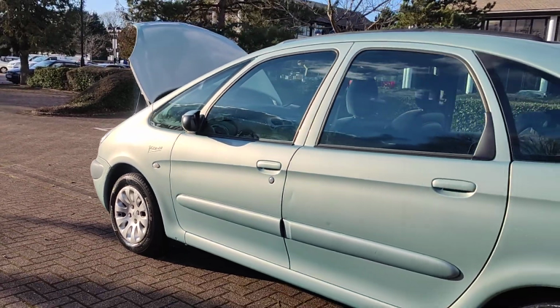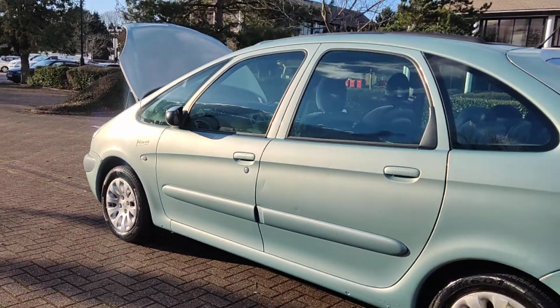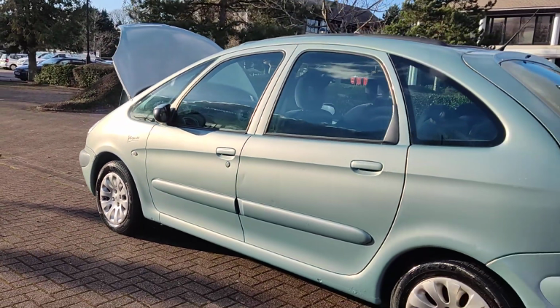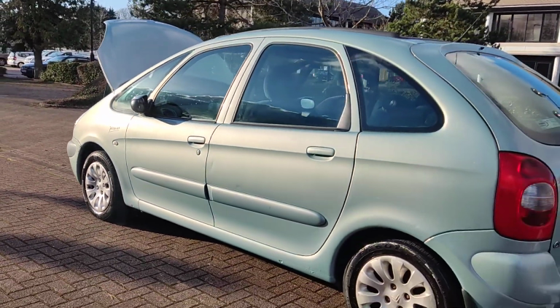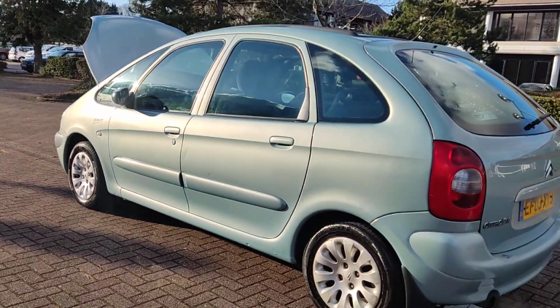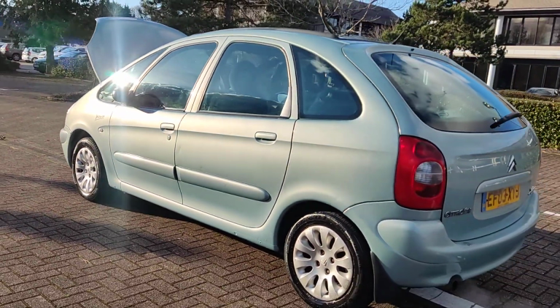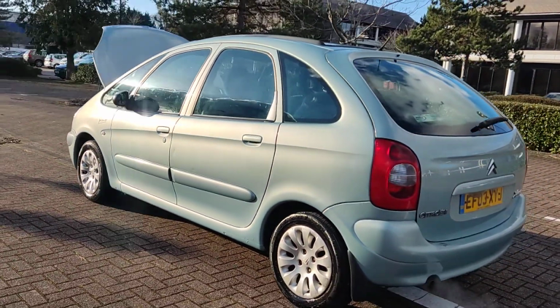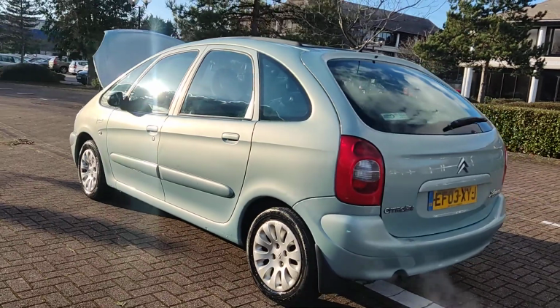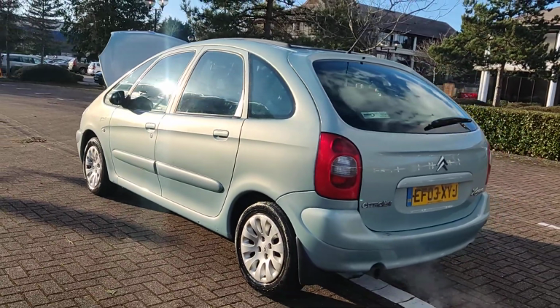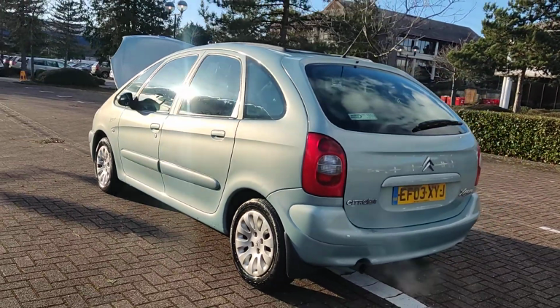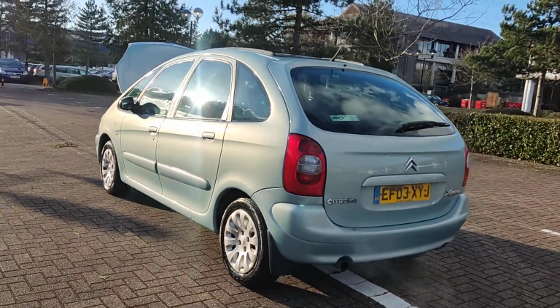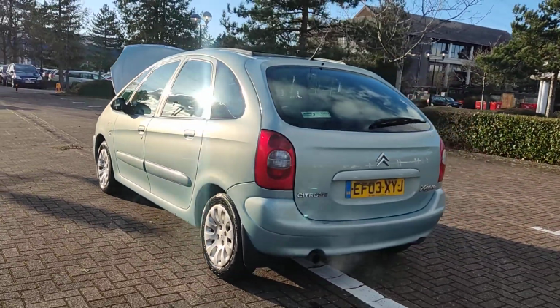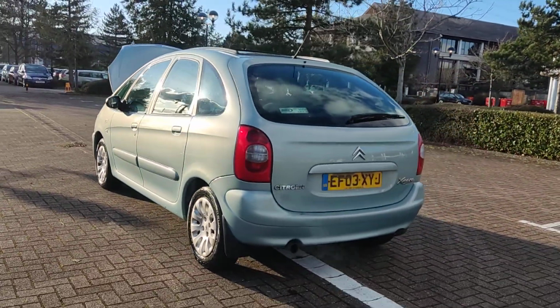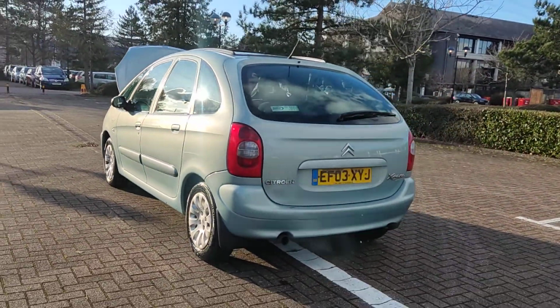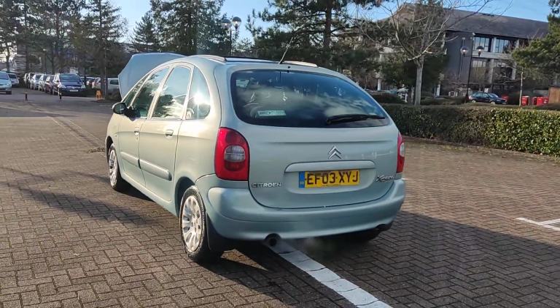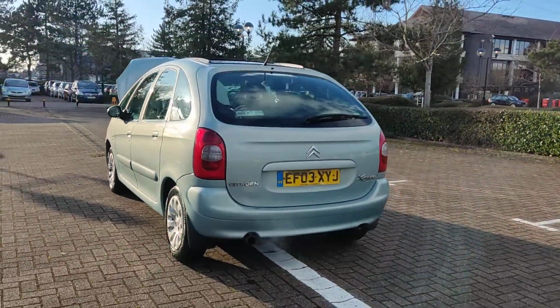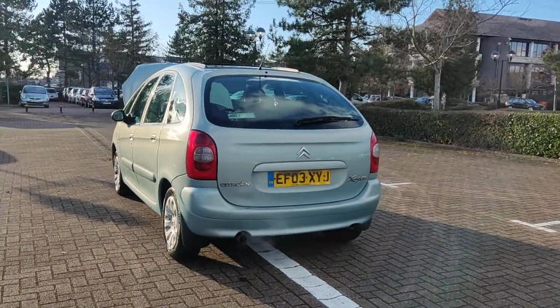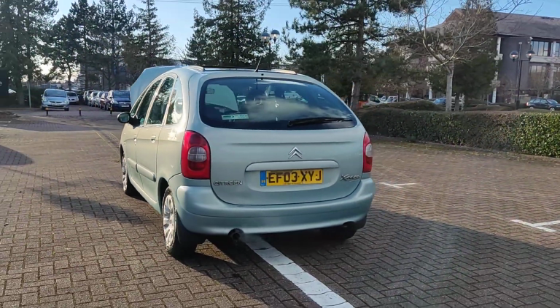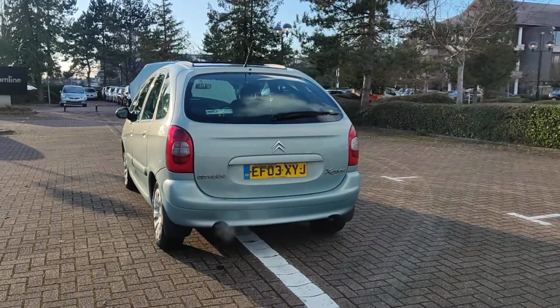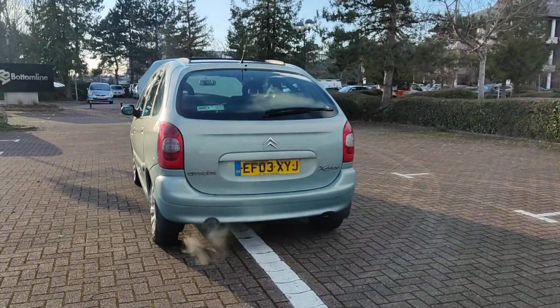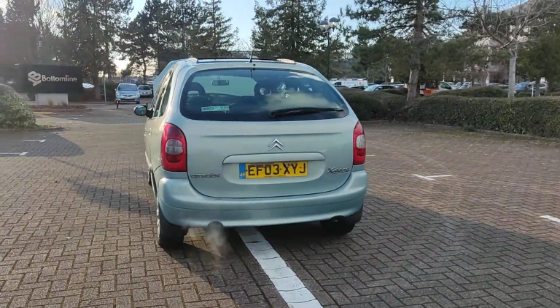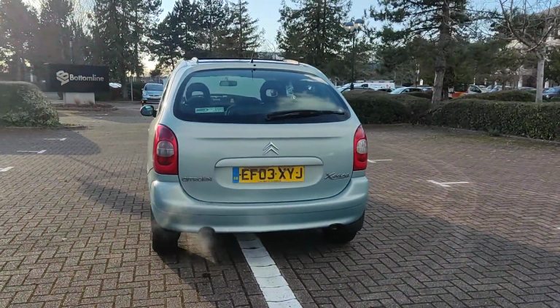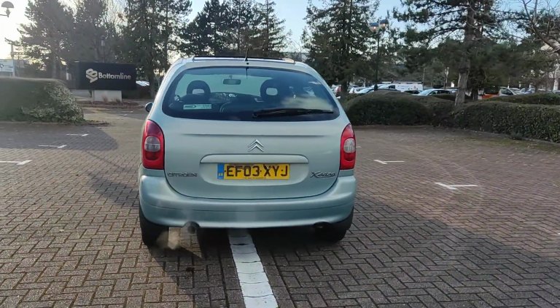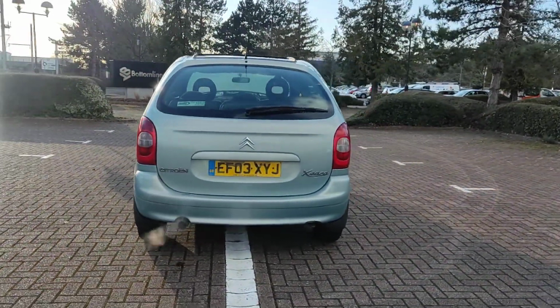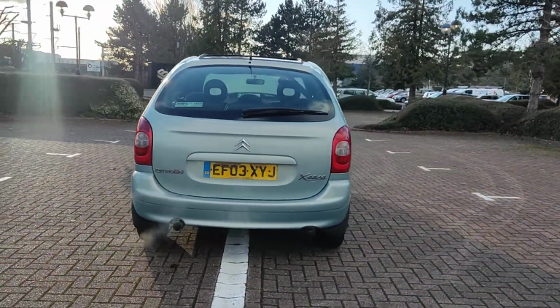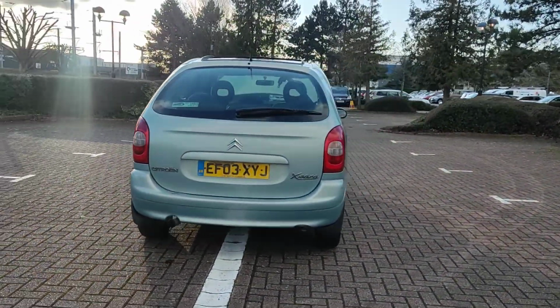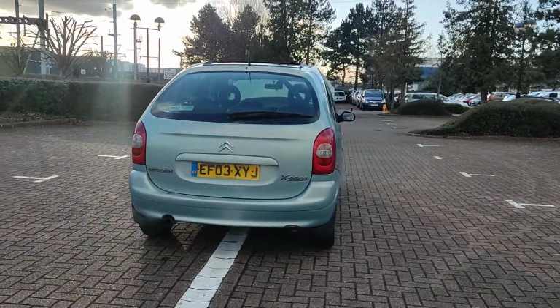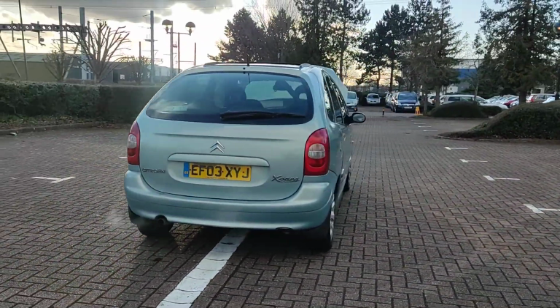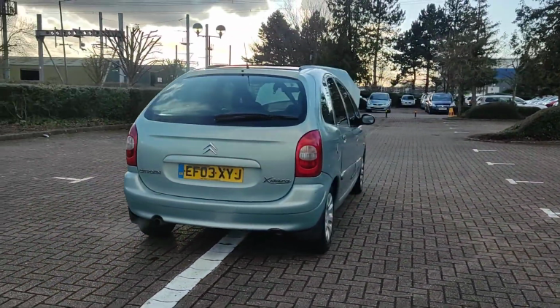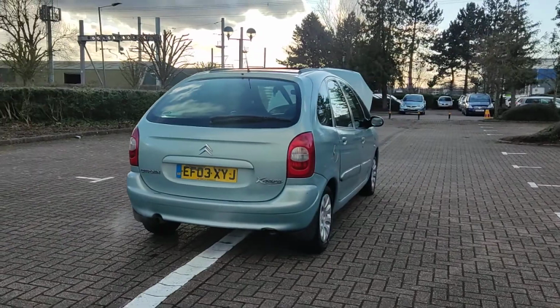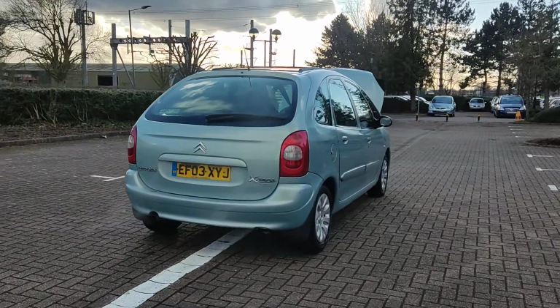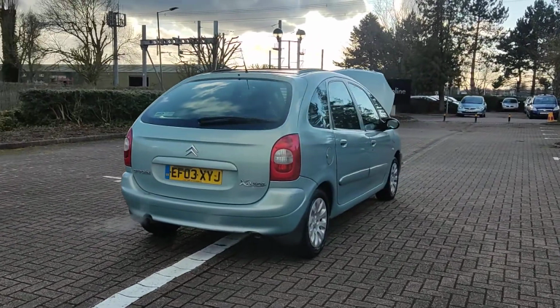Not the best bodywork, but there are no dents or any scratches. There is a little paint damage at the front arch, but nothing major, nothing visible.